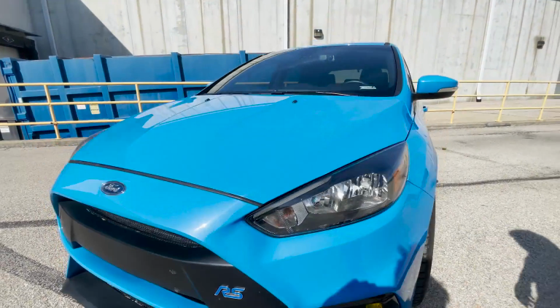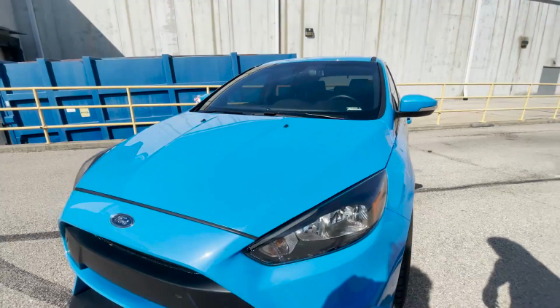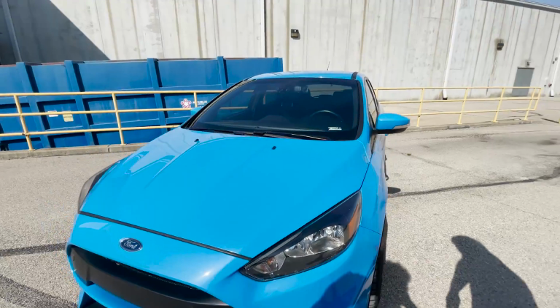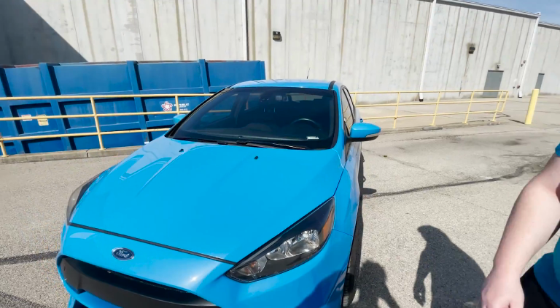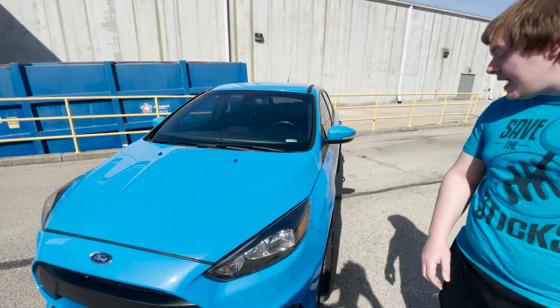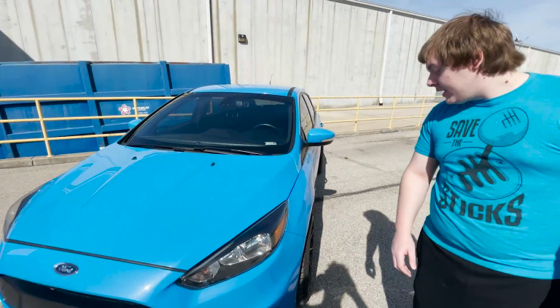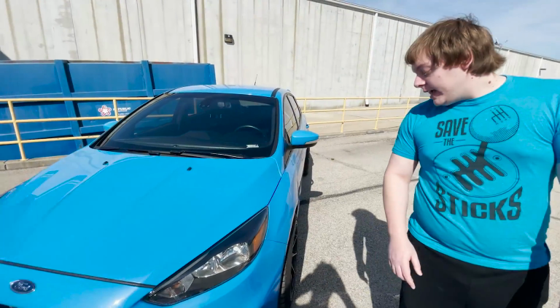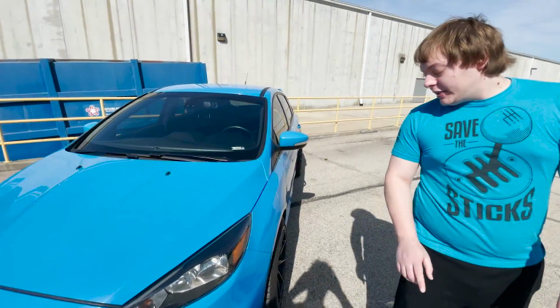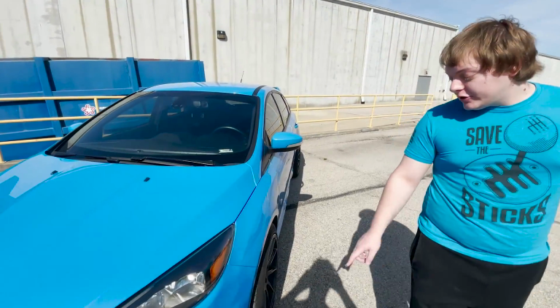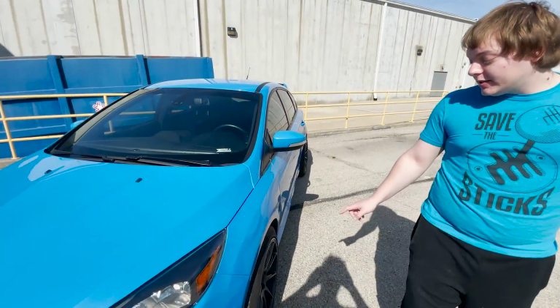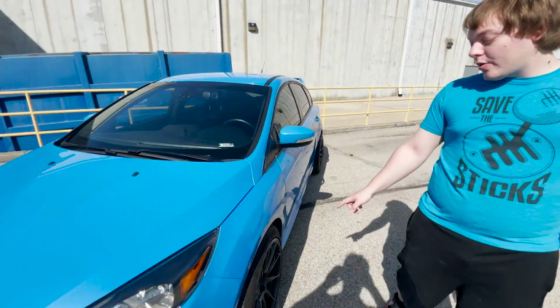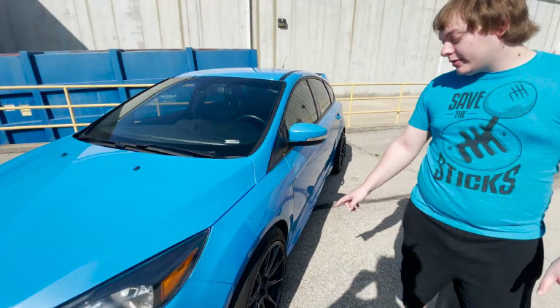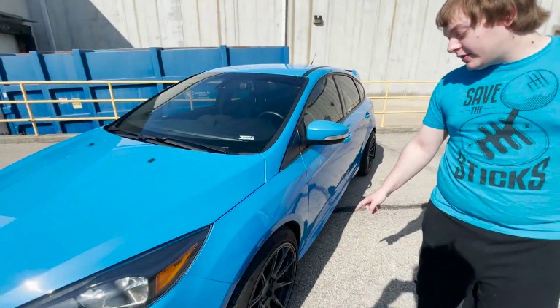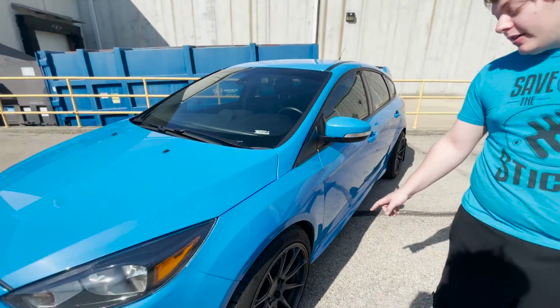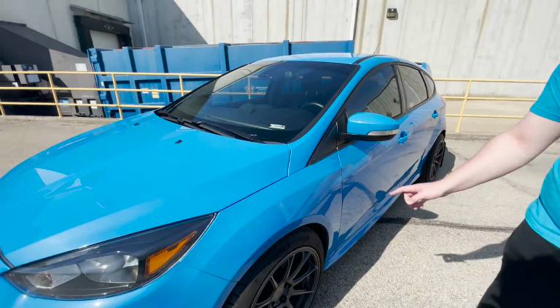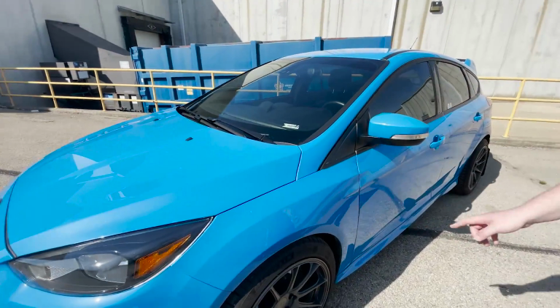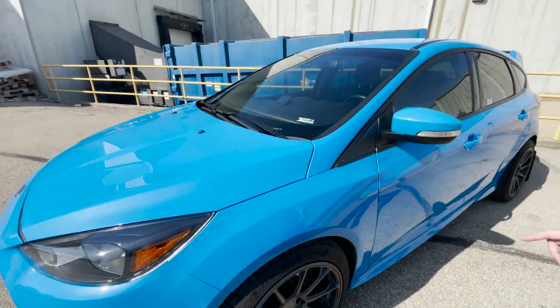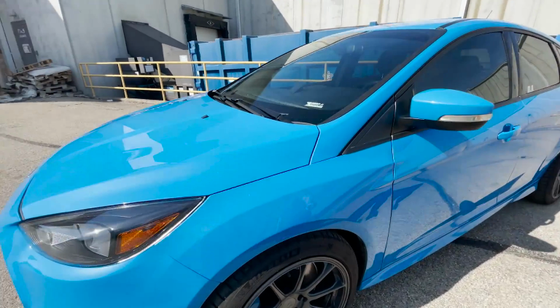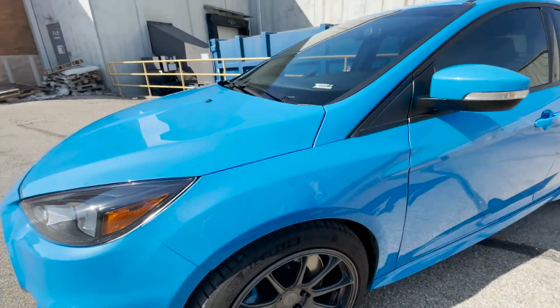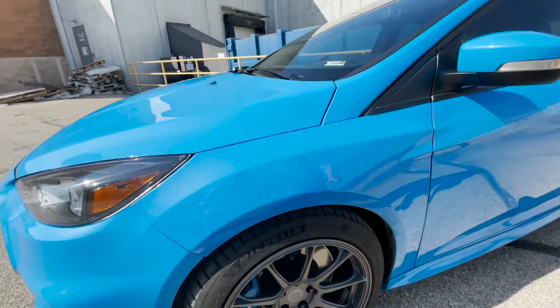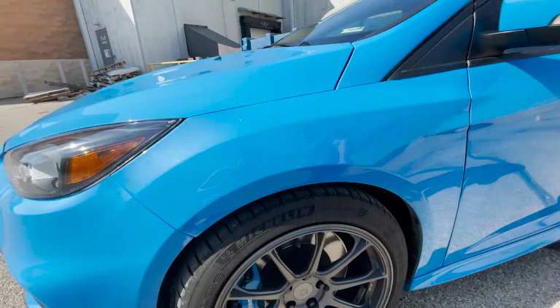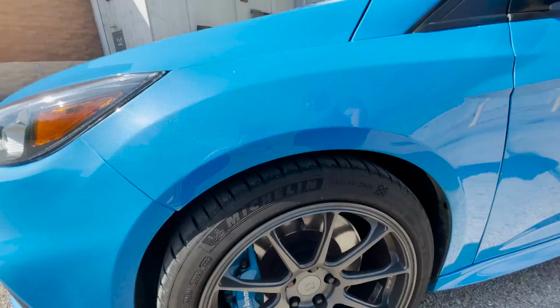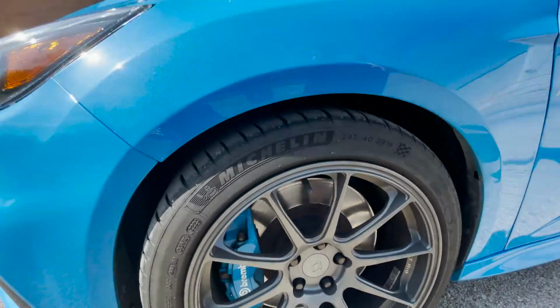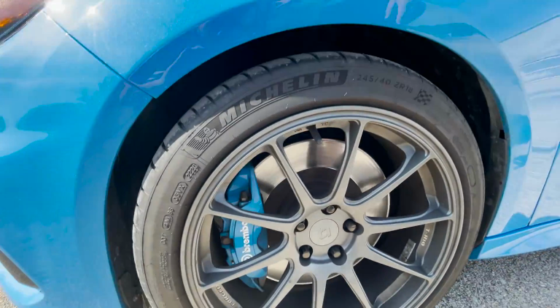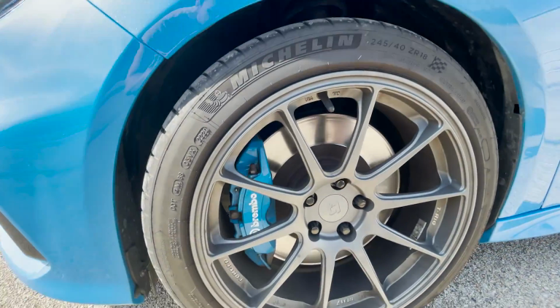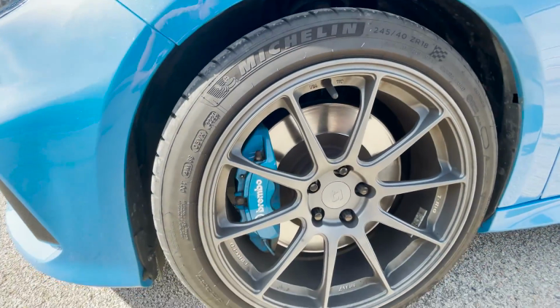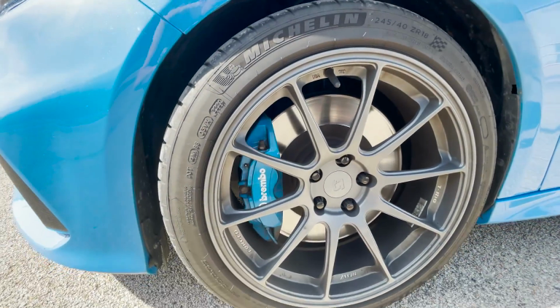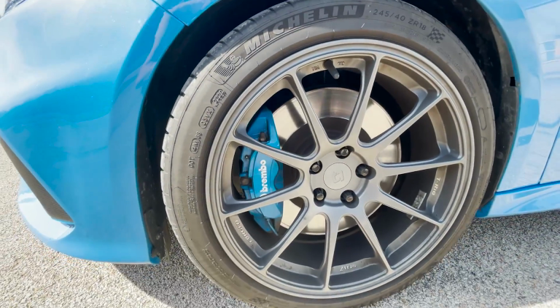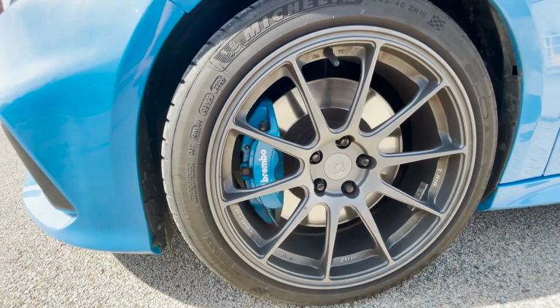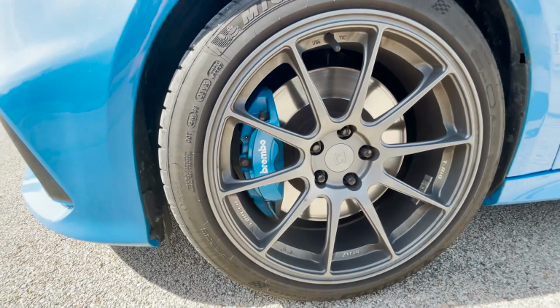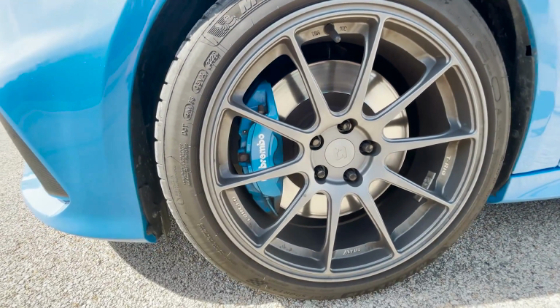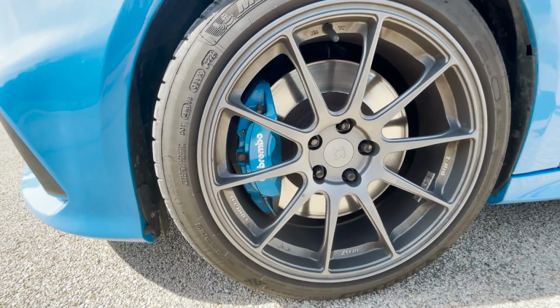And coming along to the side, he changed the stock wheels to forged Titan 7 wheels. I still have the stock wheels, and I'll show you what those look like when we get back to the house.